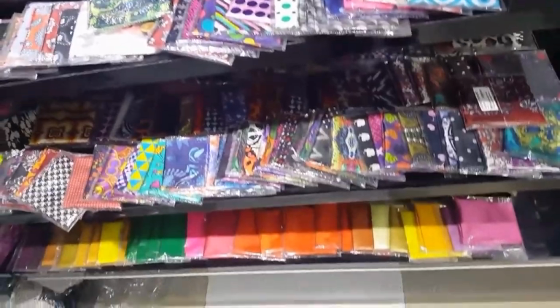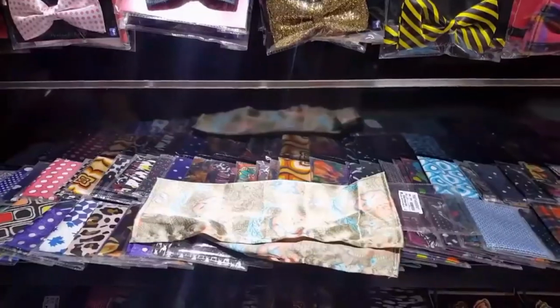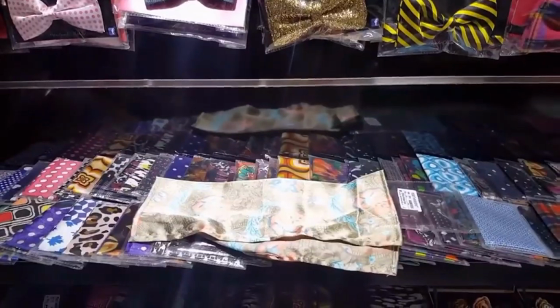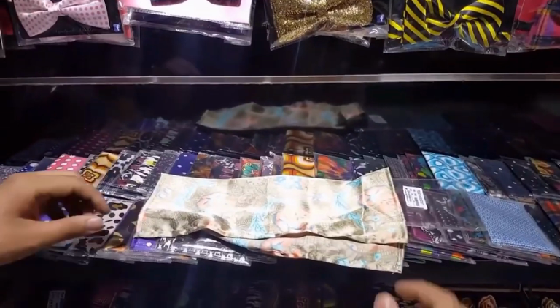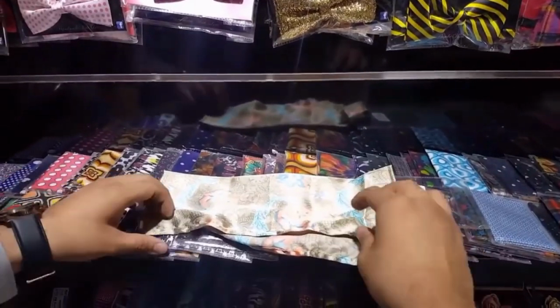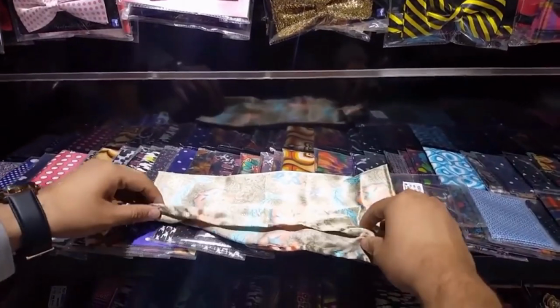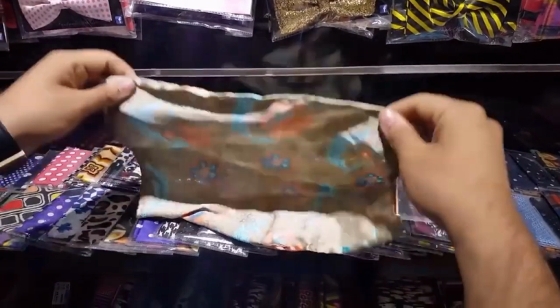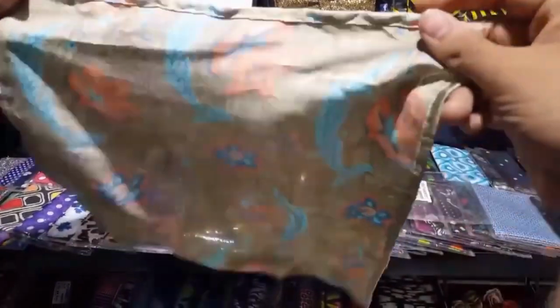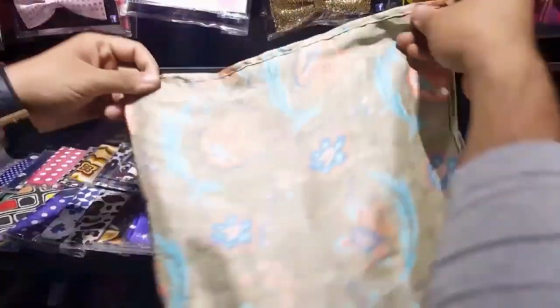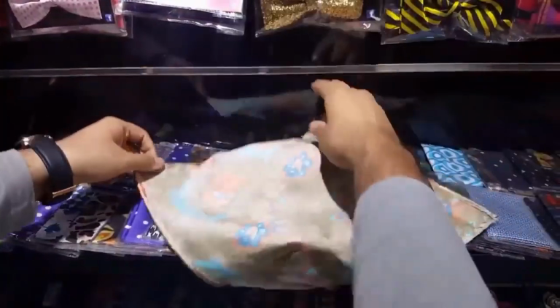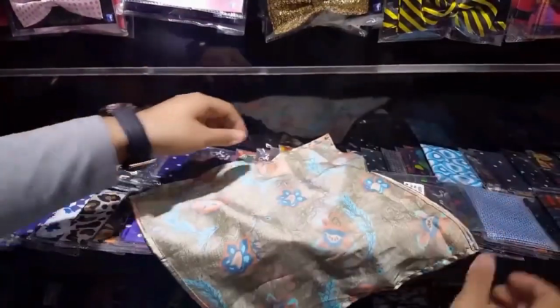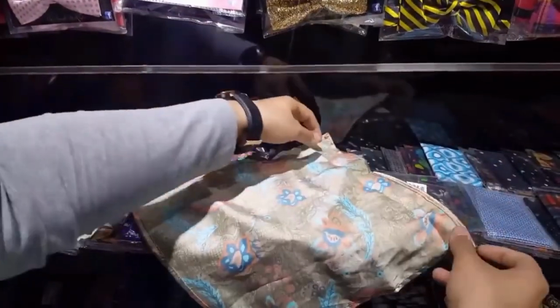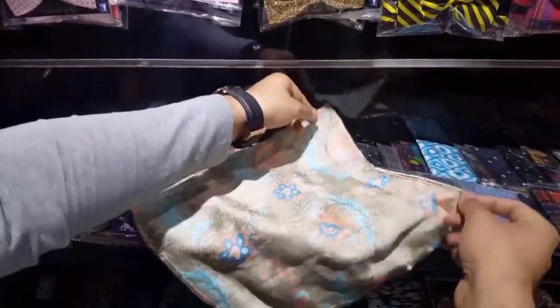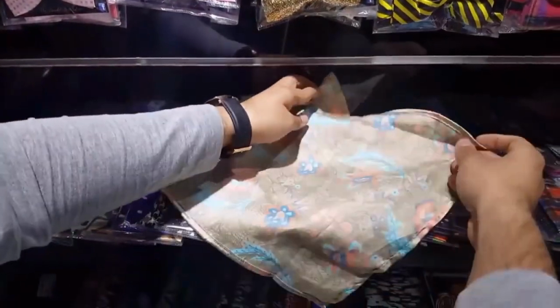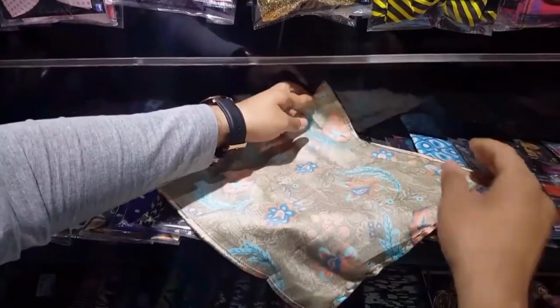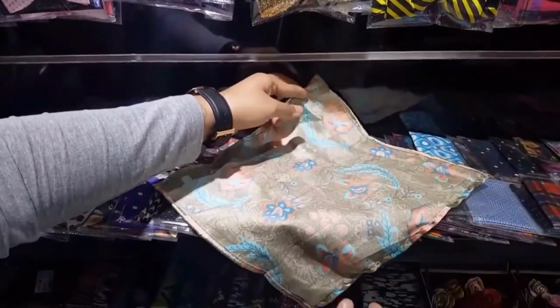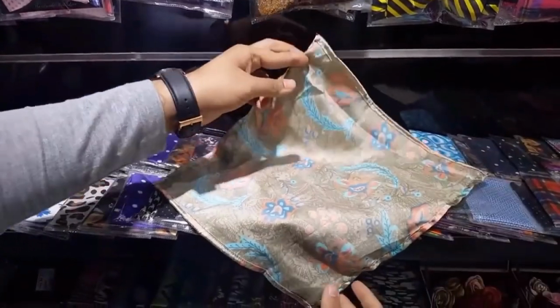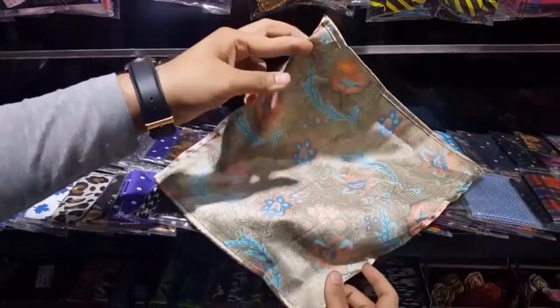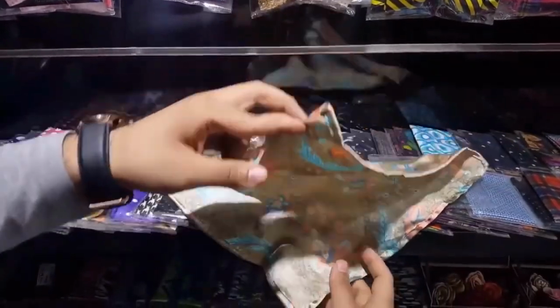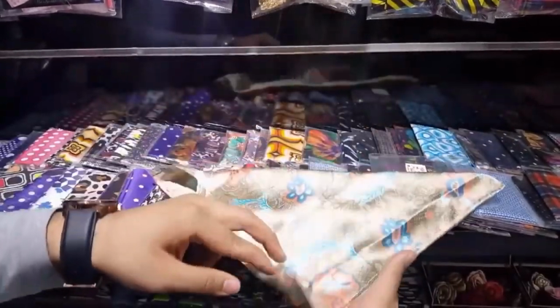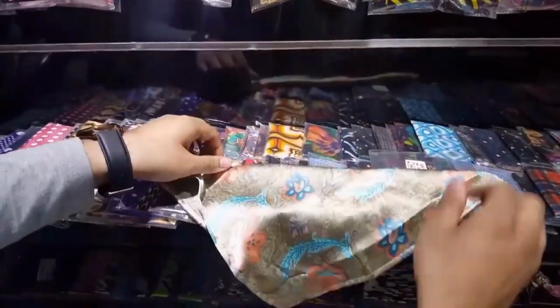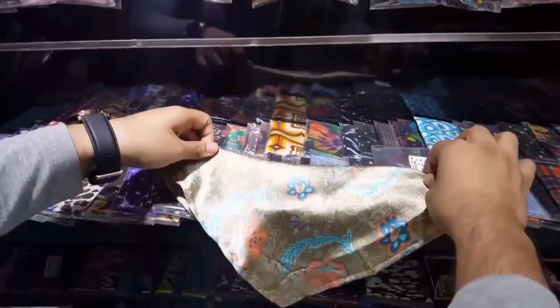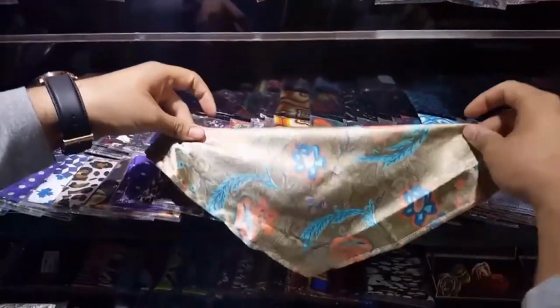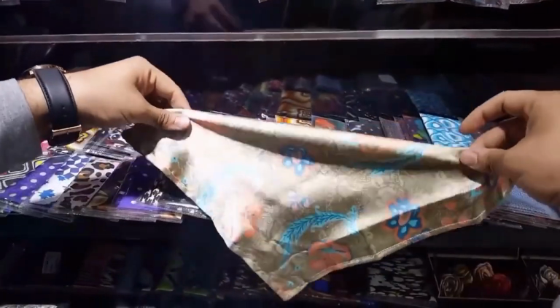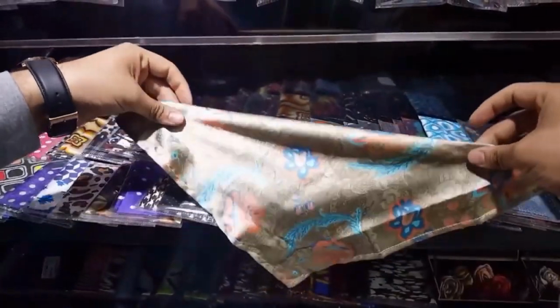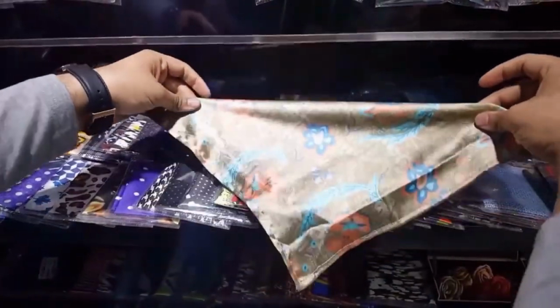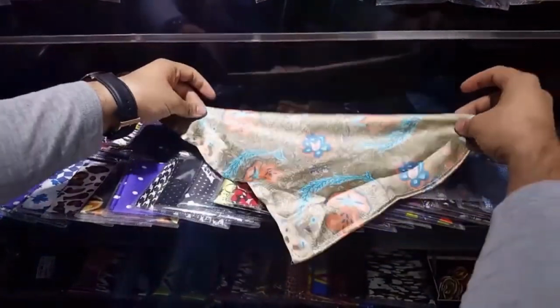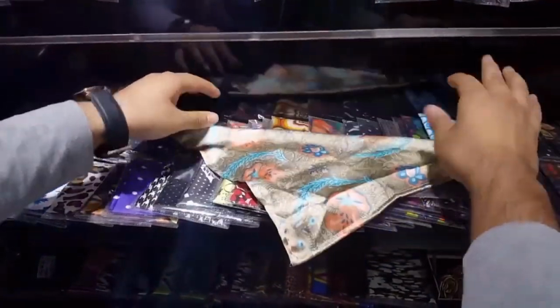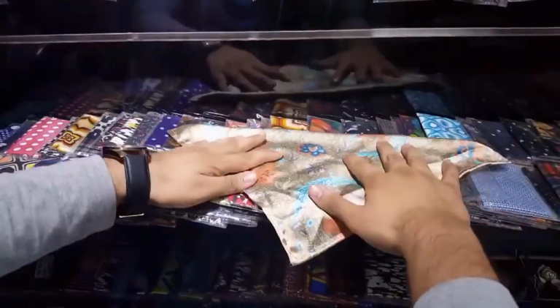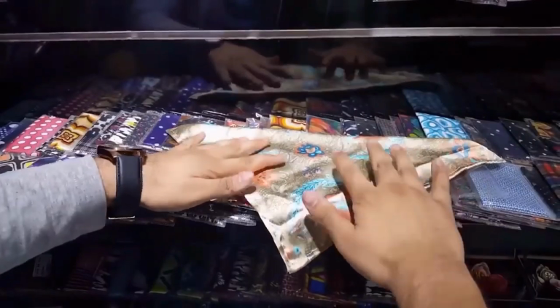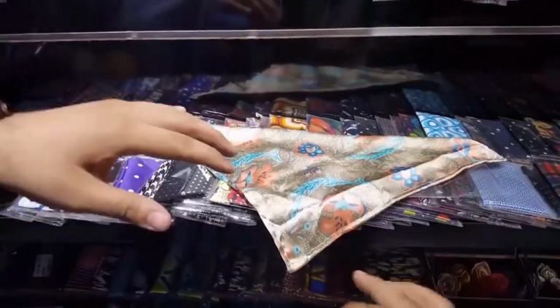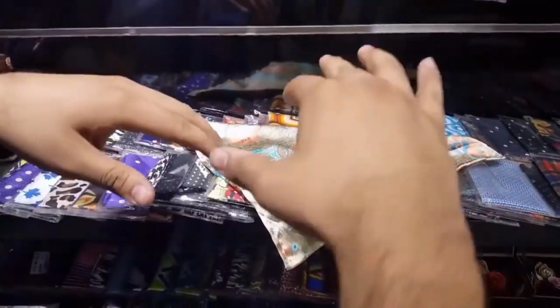Now I'll show you how to fold a pocket square. Put it diagonally, fold it more than open and open.